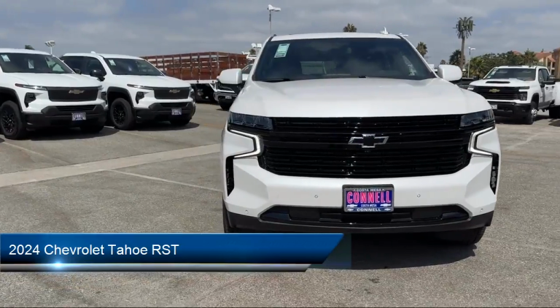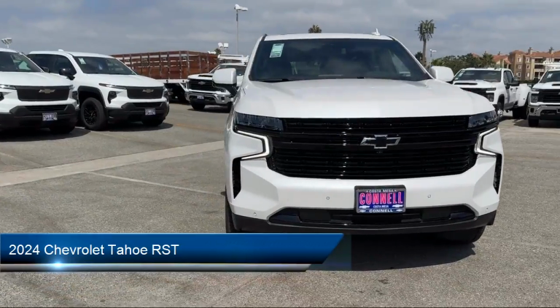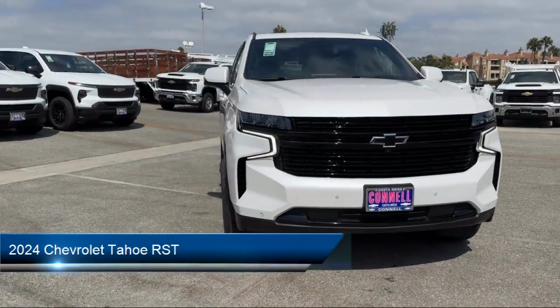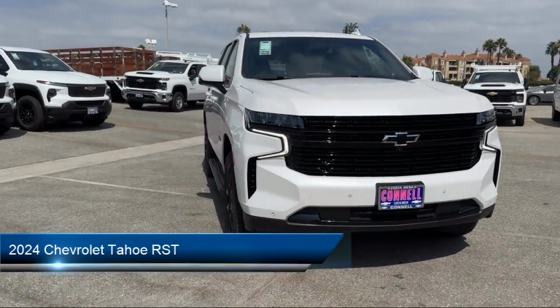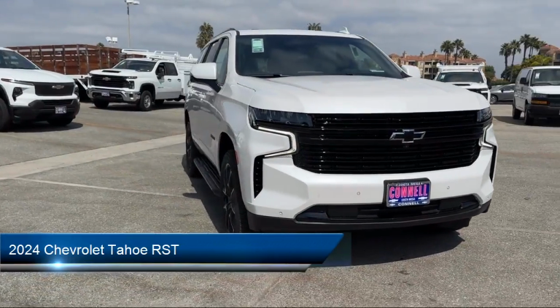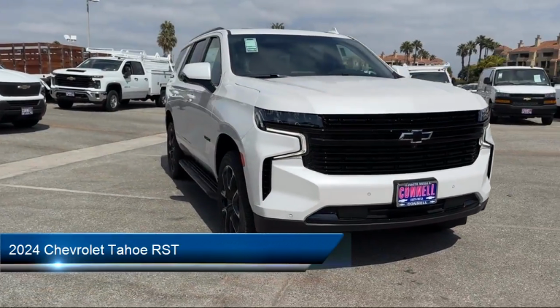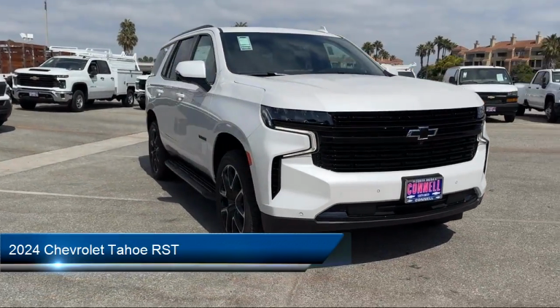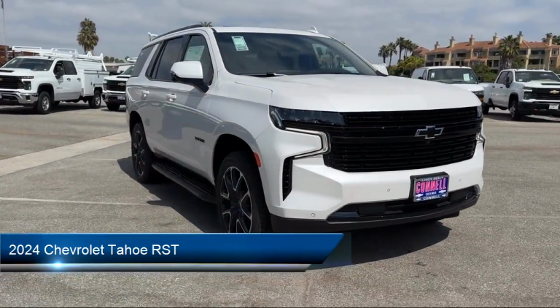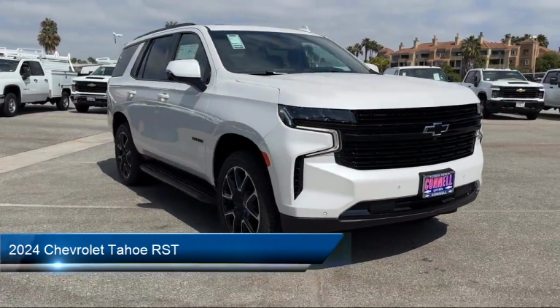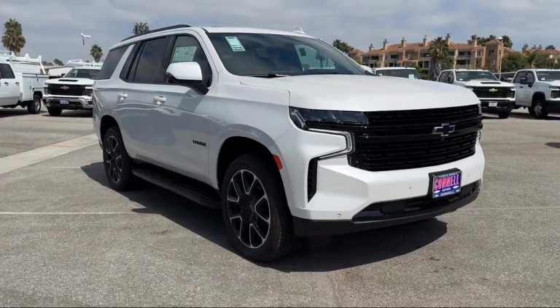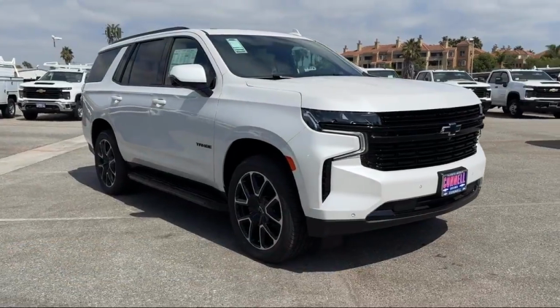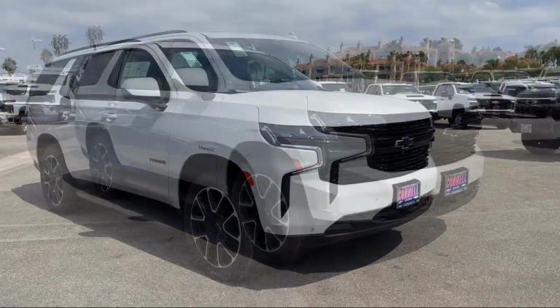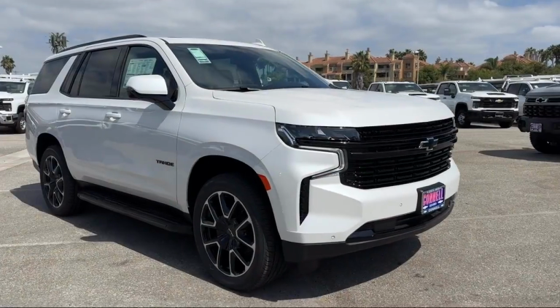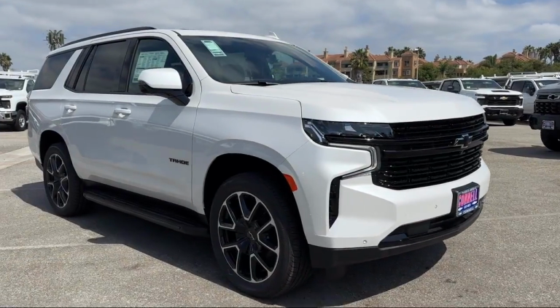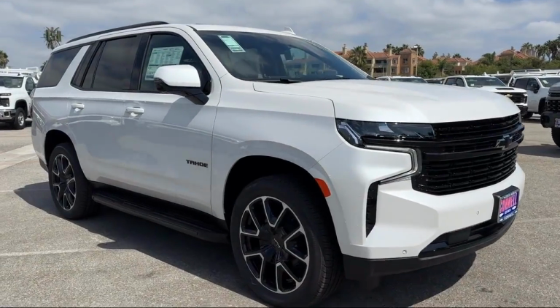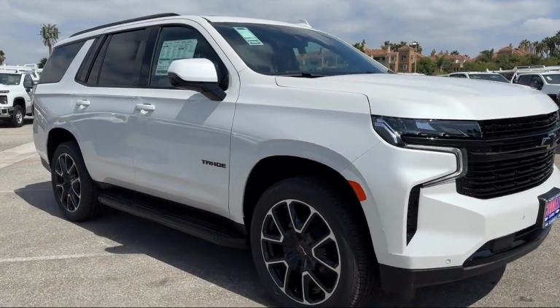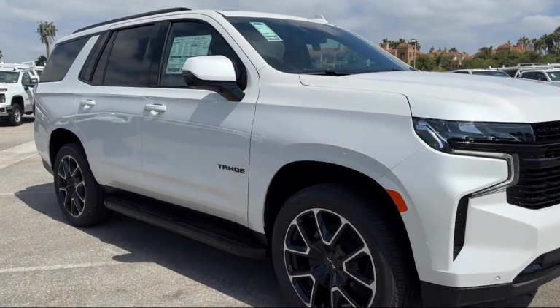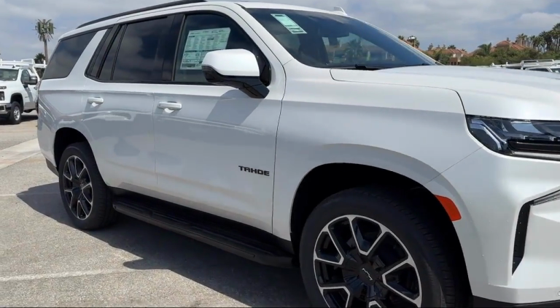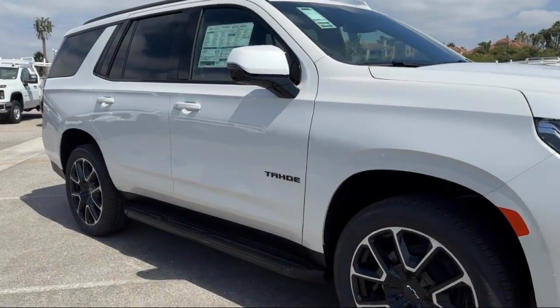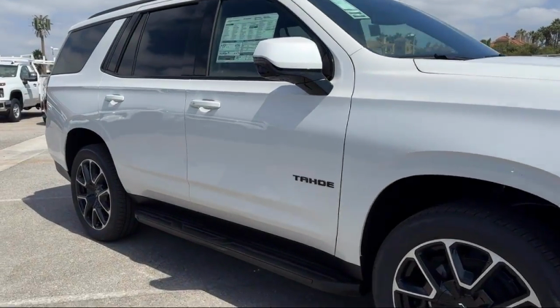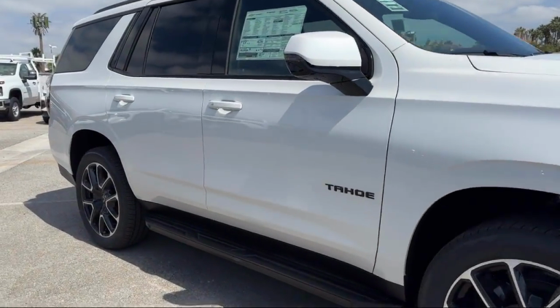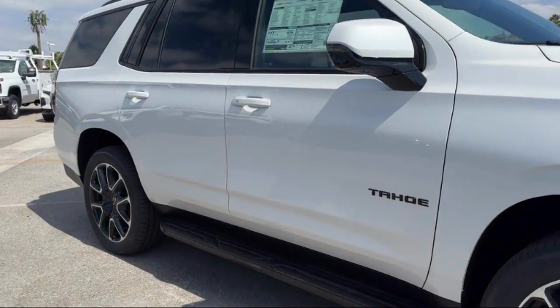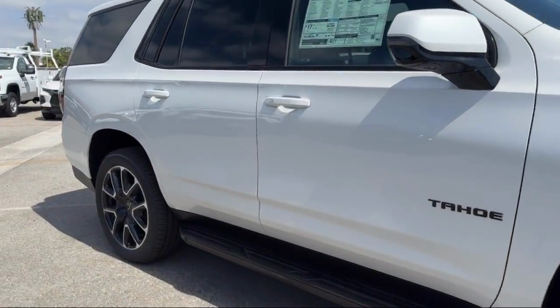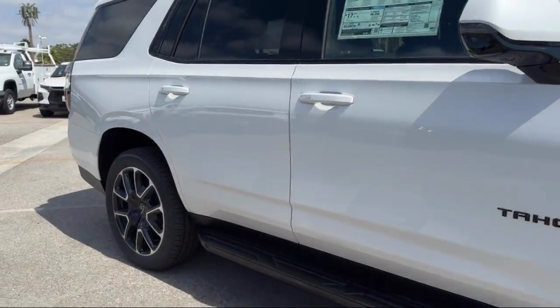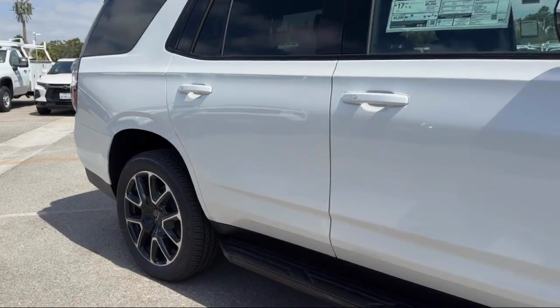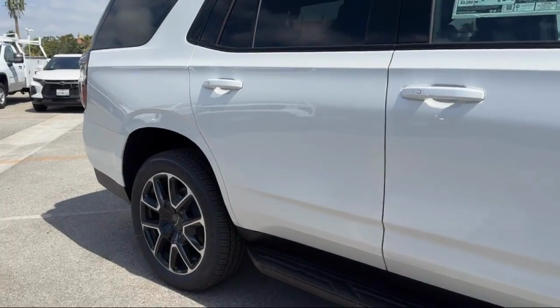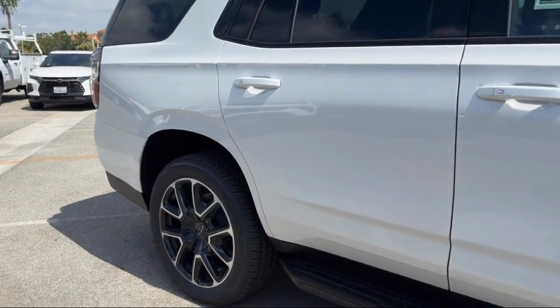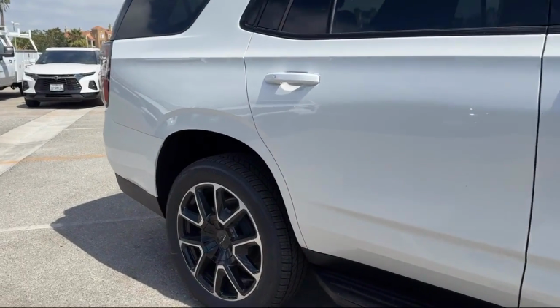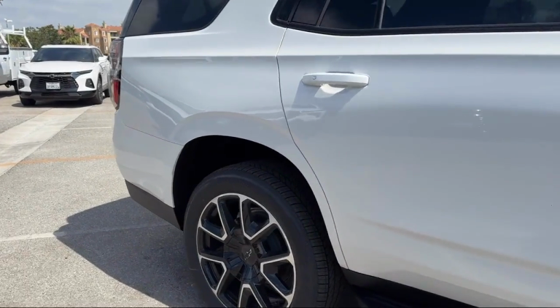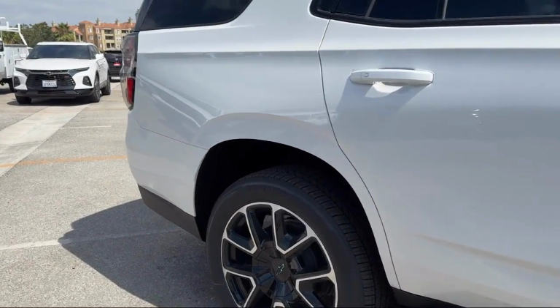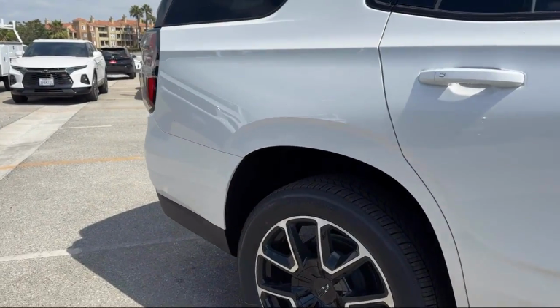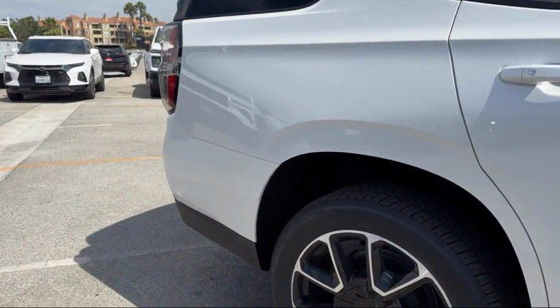It comes equipped with smart device integration, navigation, running board package, premium sound system, vehicle immobilizer, and privacy glass.